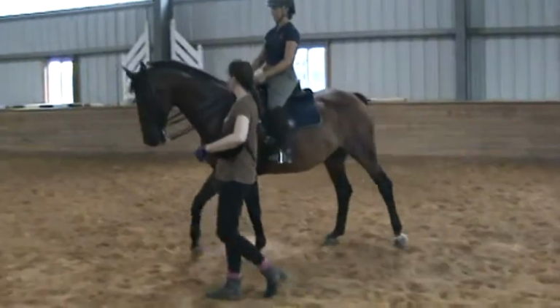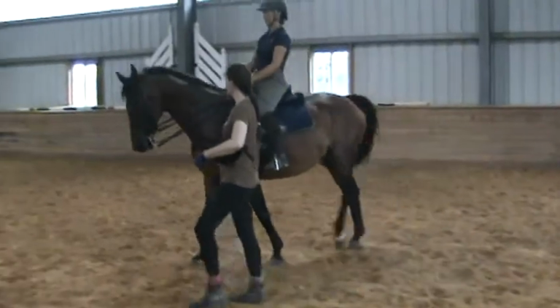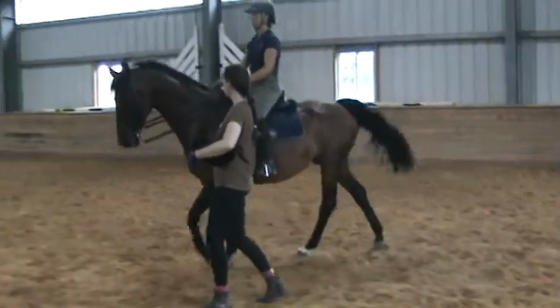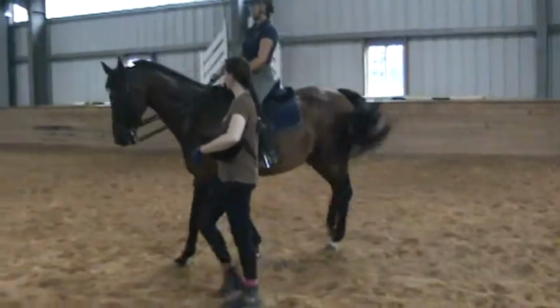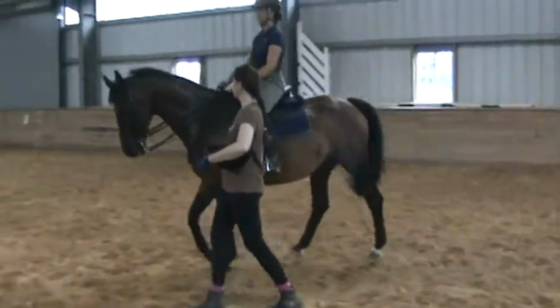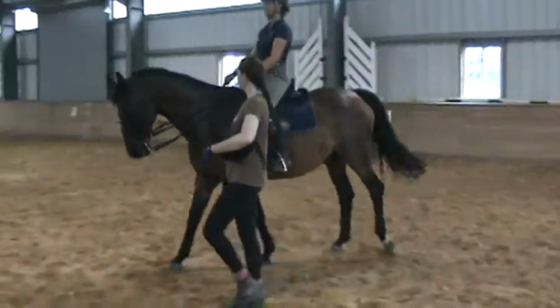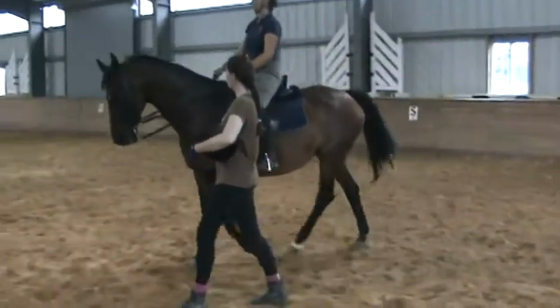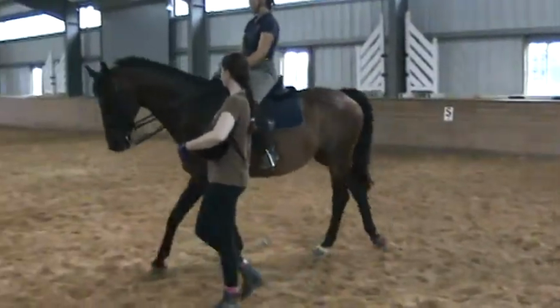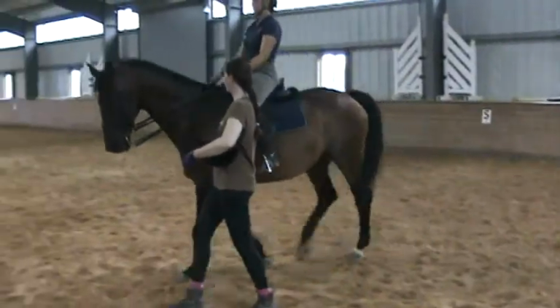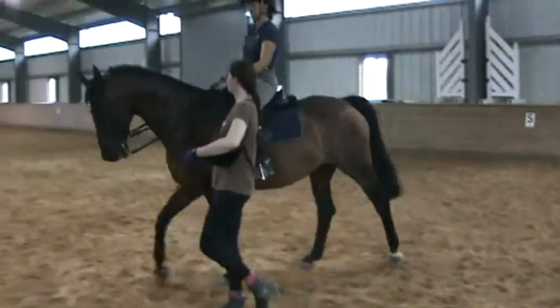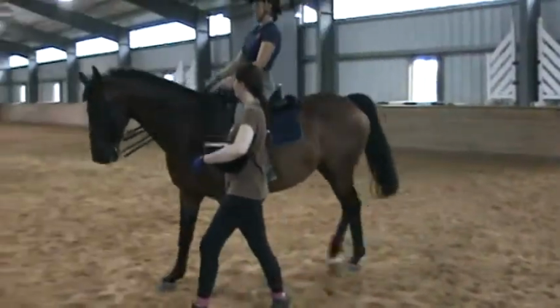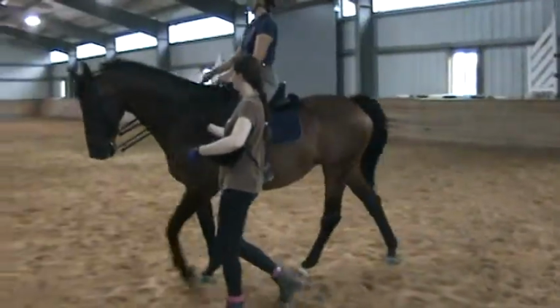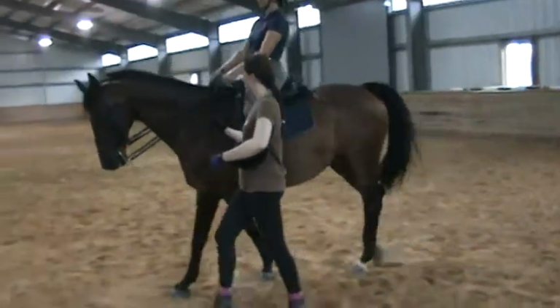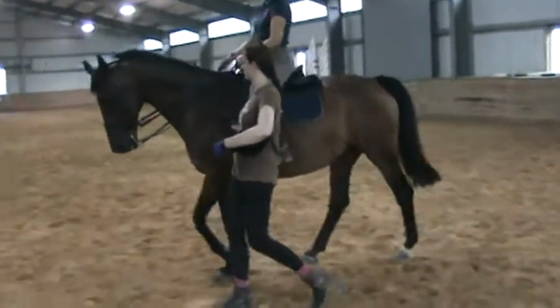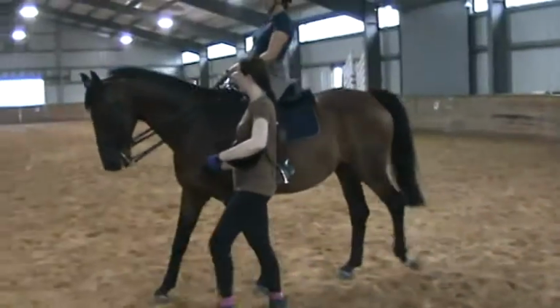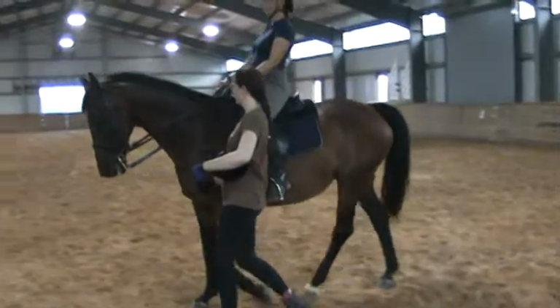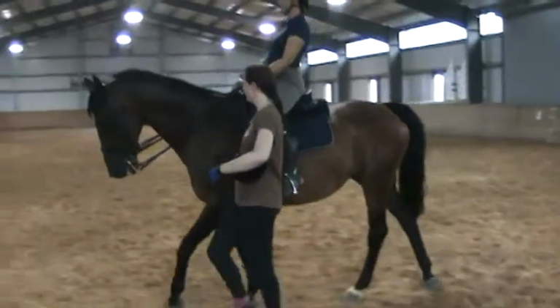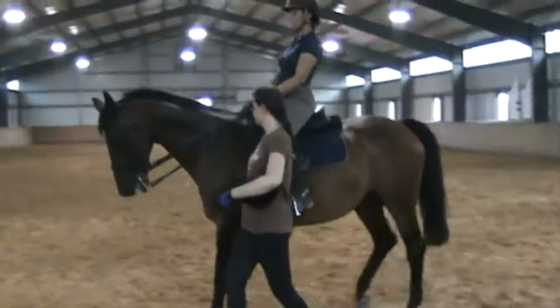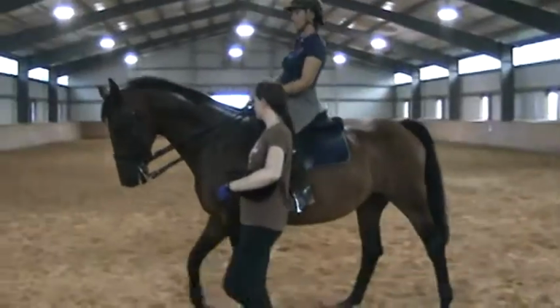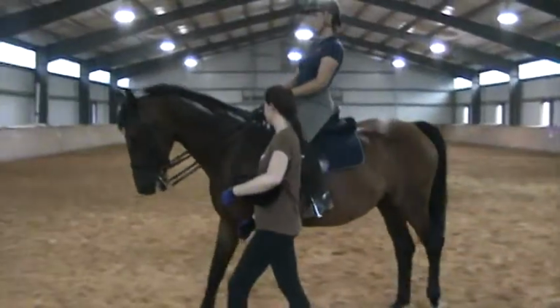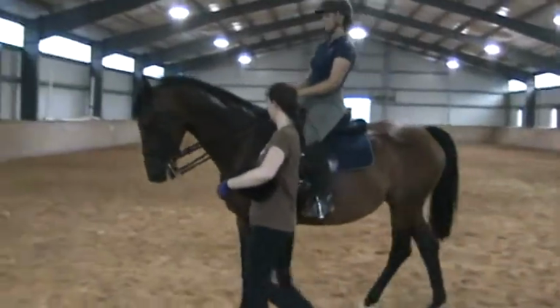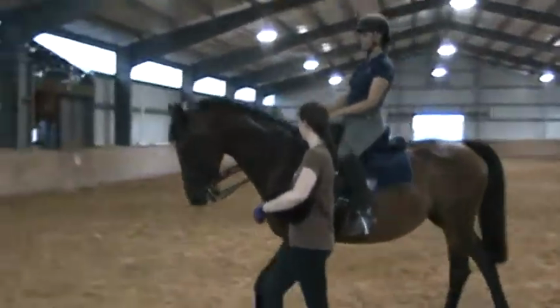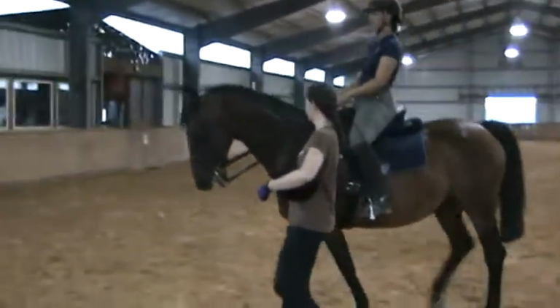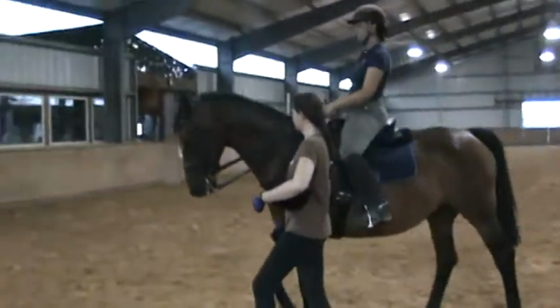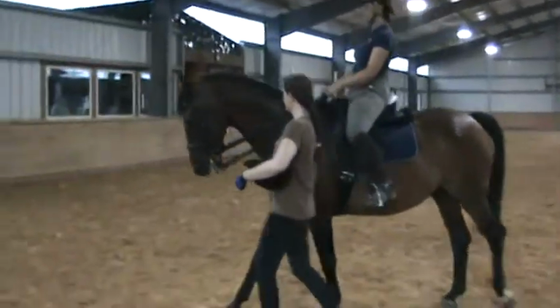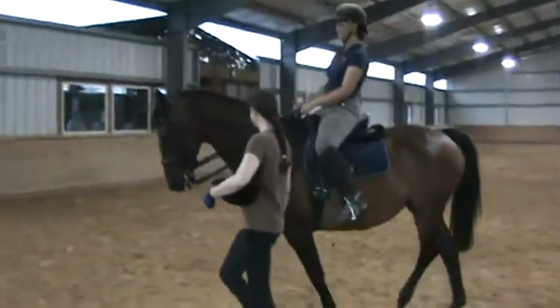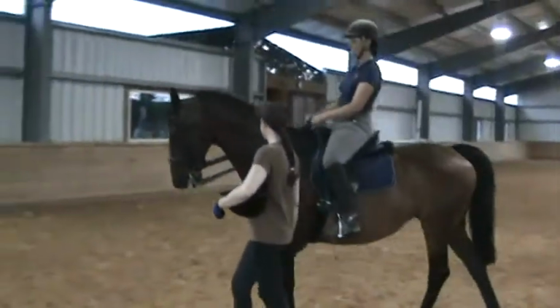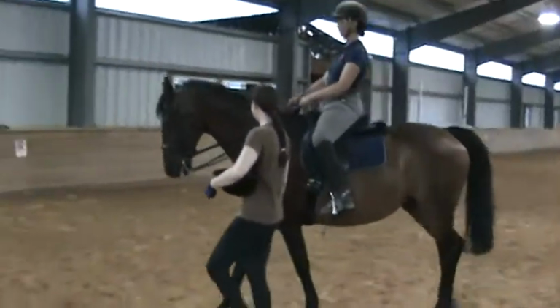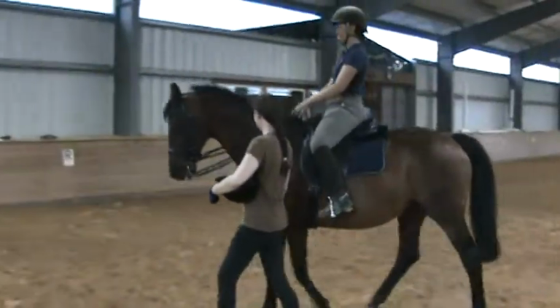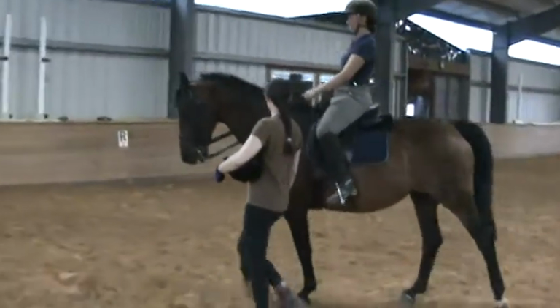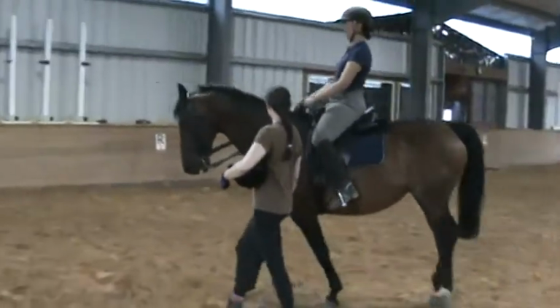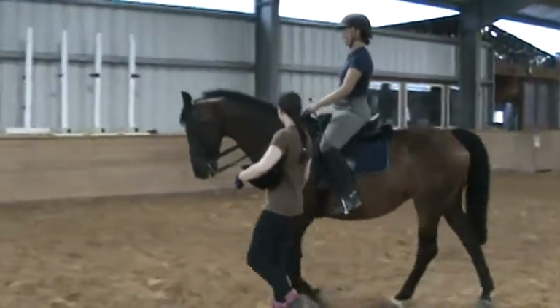Tiny little half pulse on the outside. Good. Very good. A little bit more. You're thinking shoulders up — lower, lower. Good.